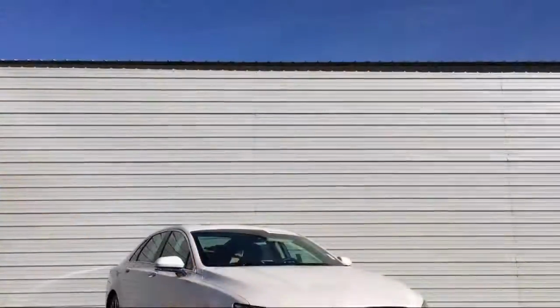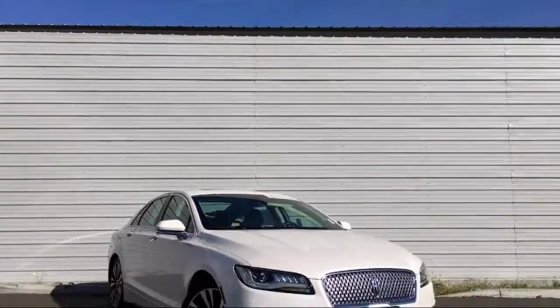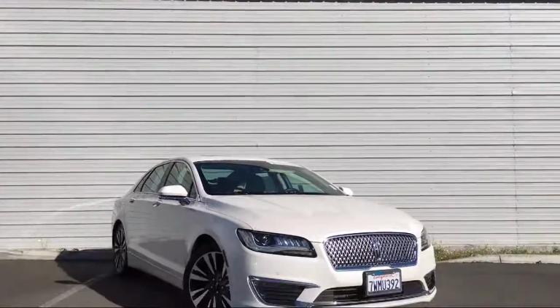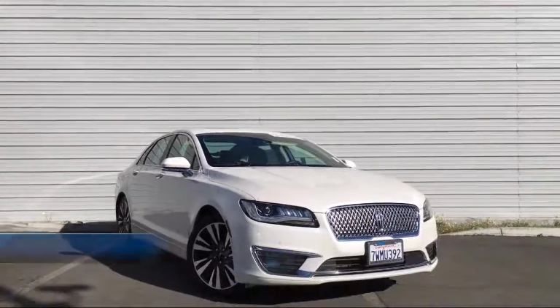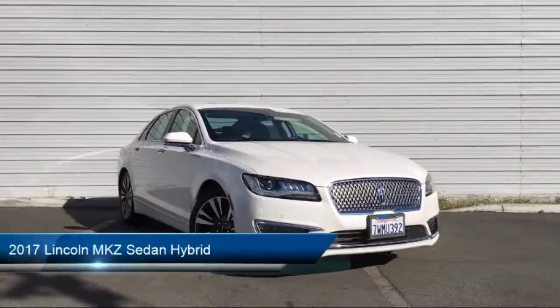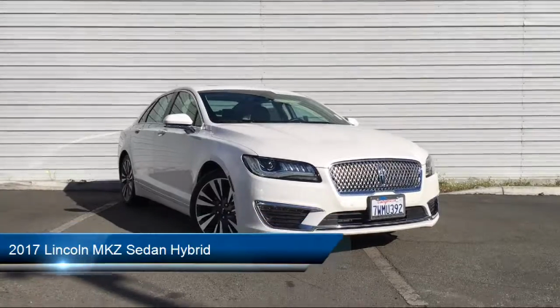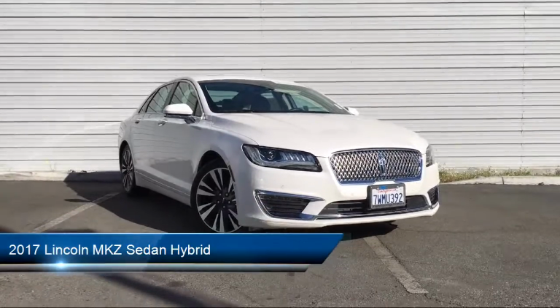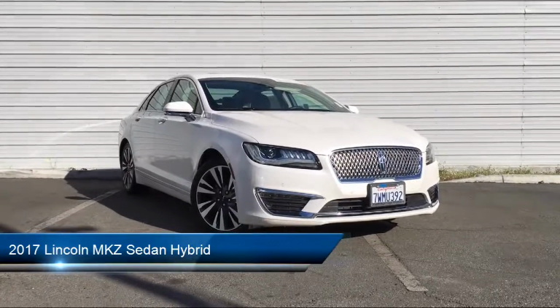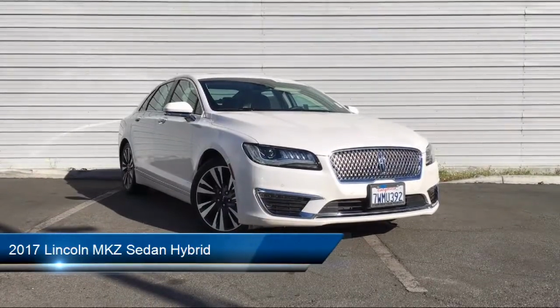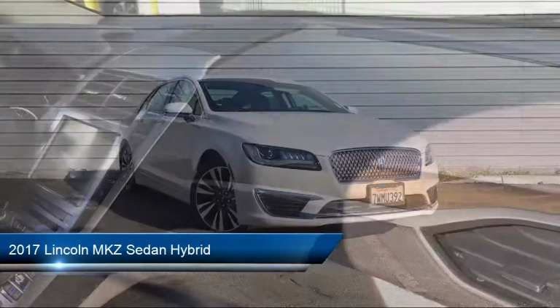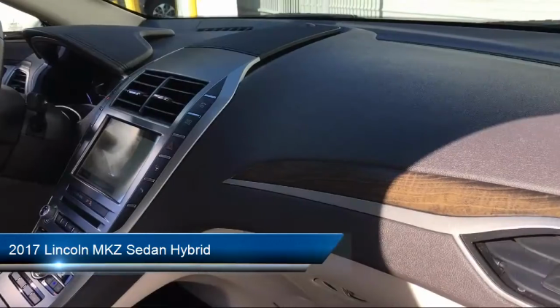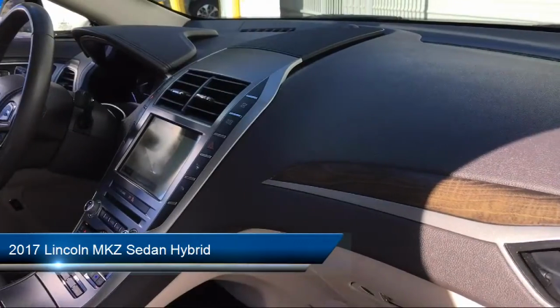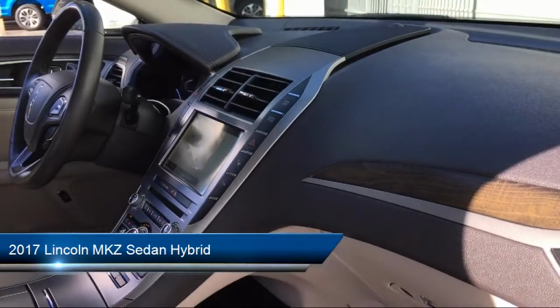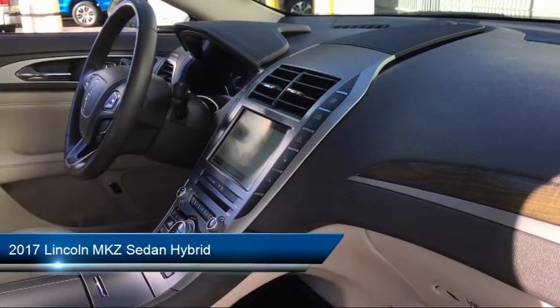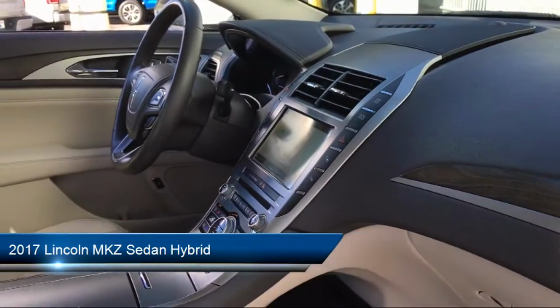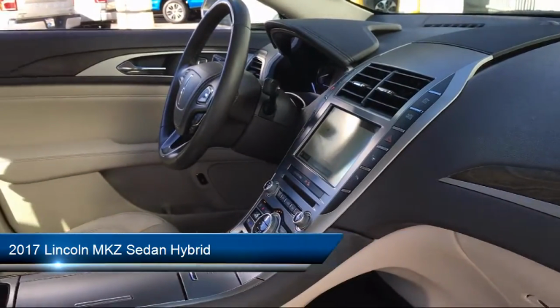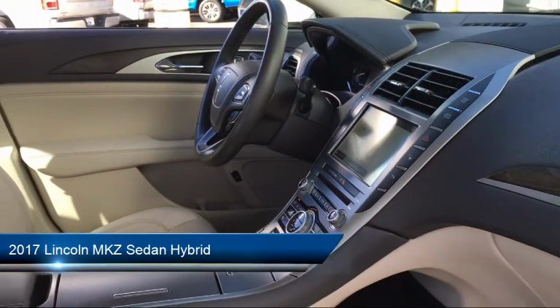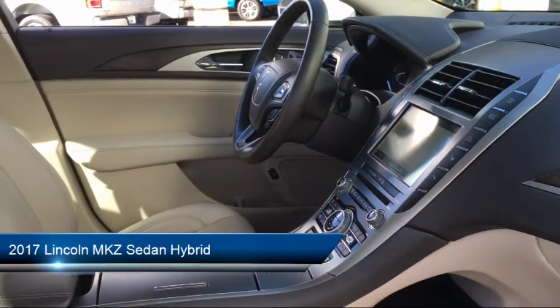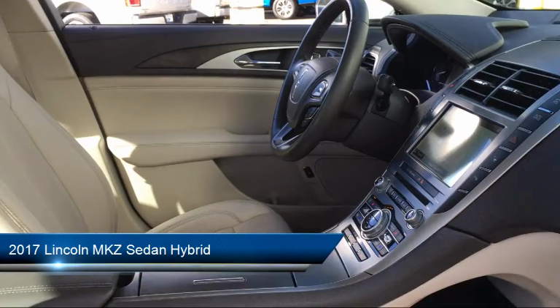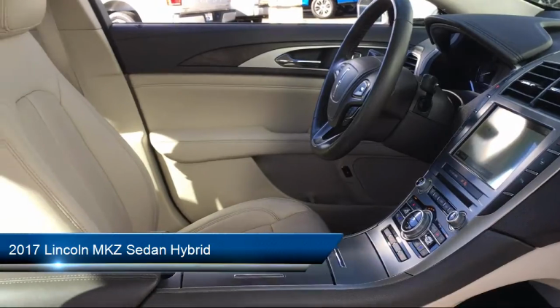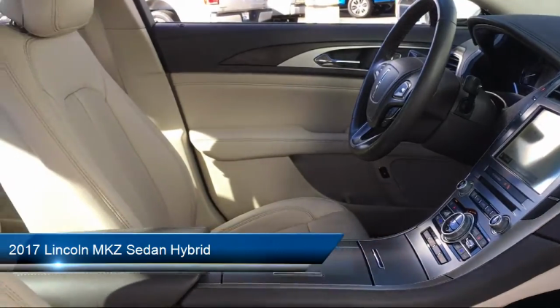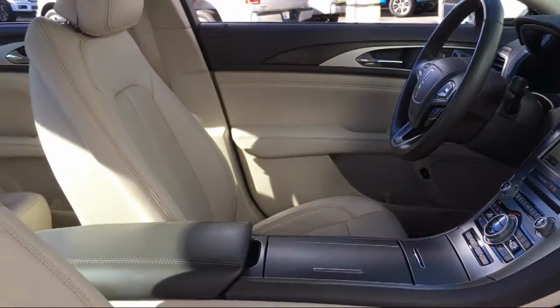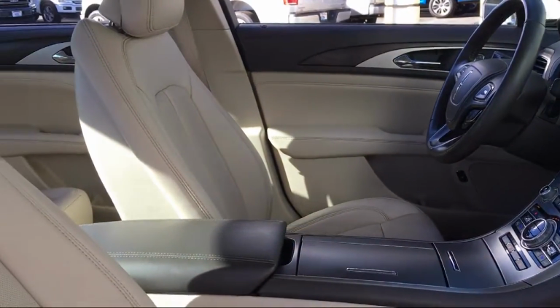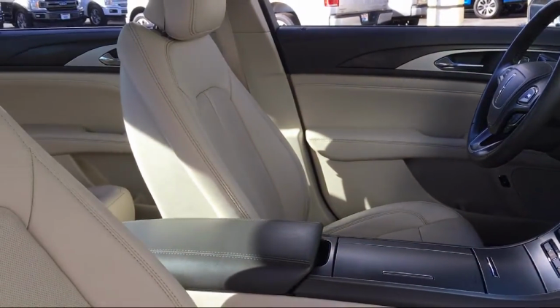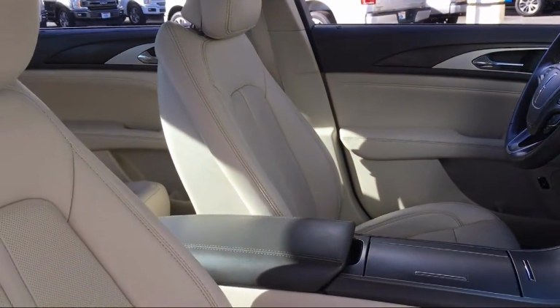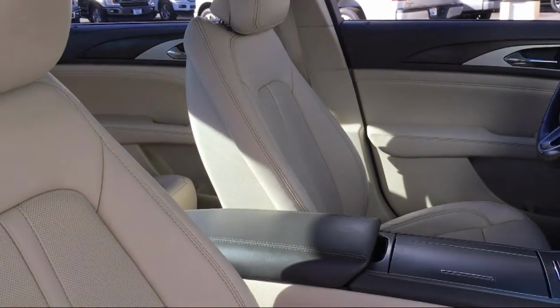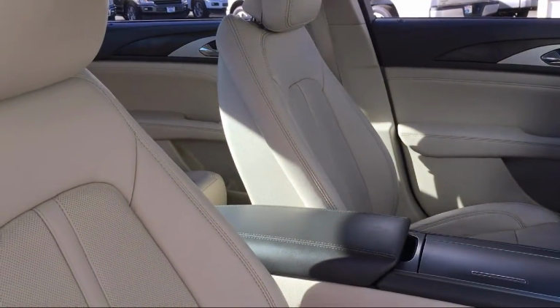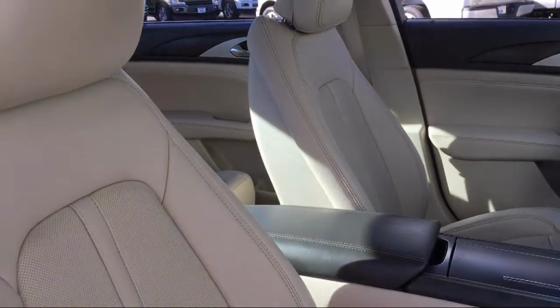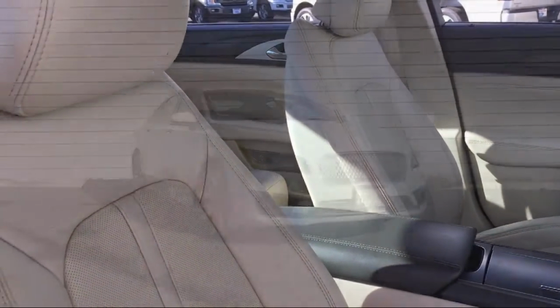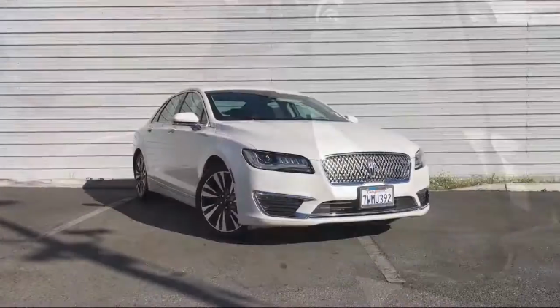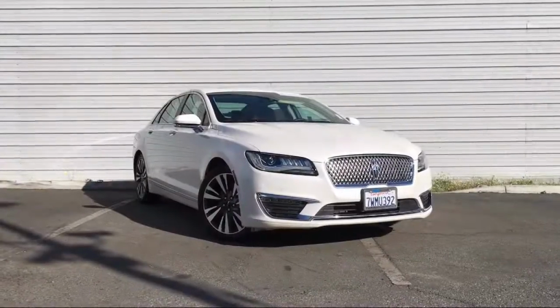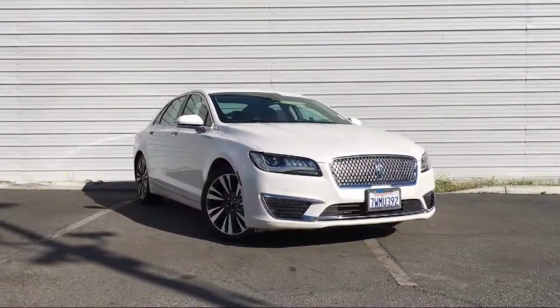It comes equipped with parking sensors, tire pressure monitoring system, steering wheel controls, electronic stability control, rear view camera, and Sirius XM satellite radio.